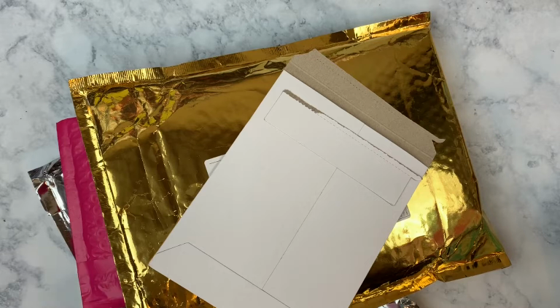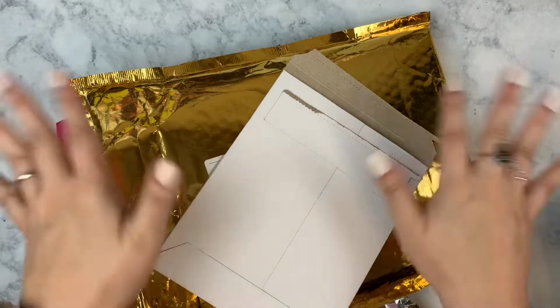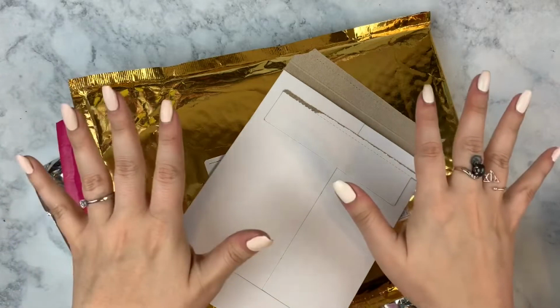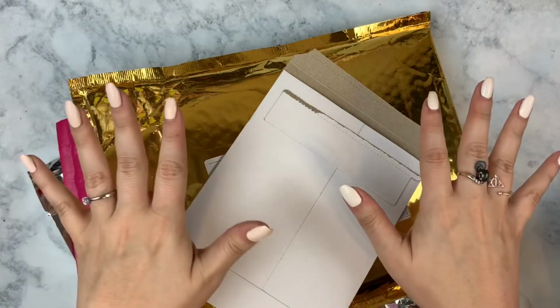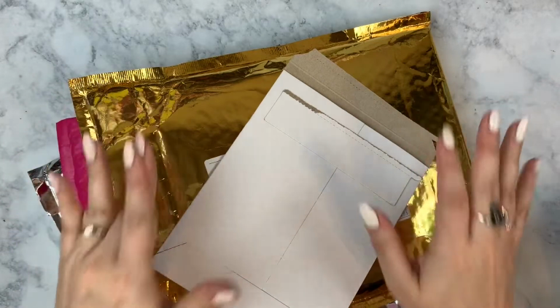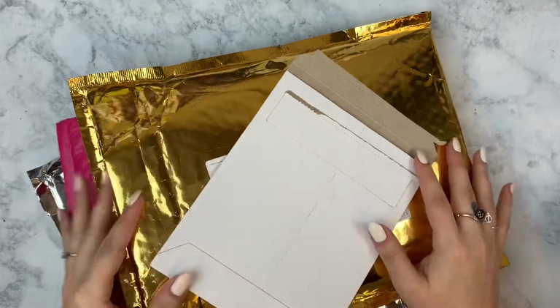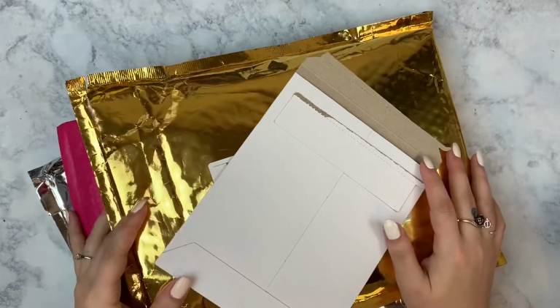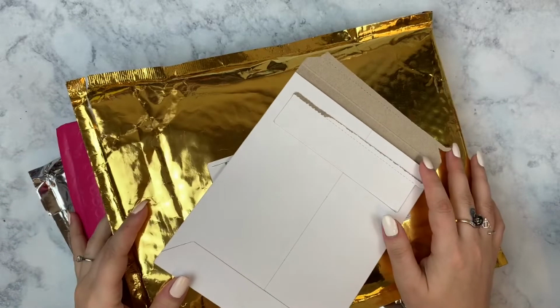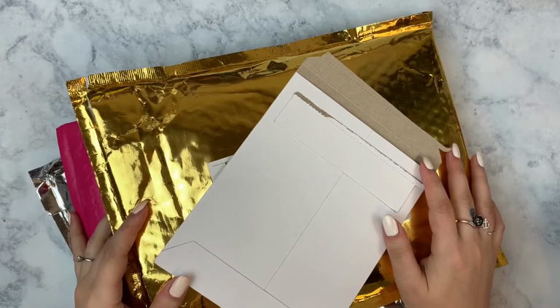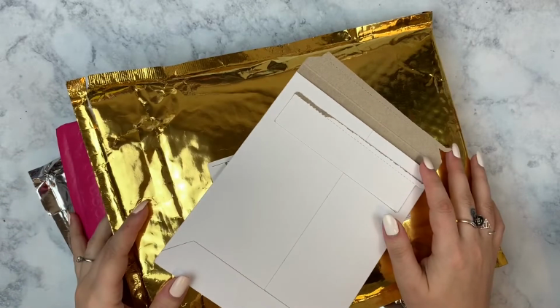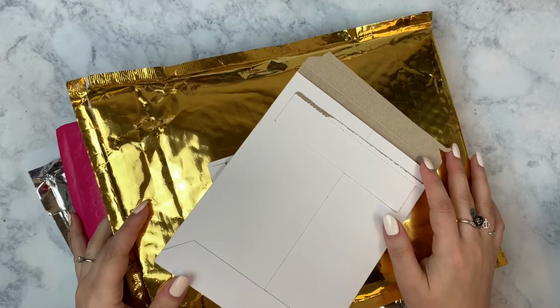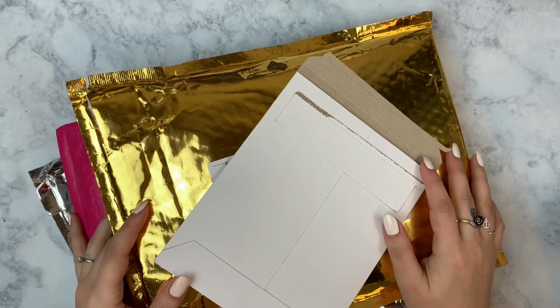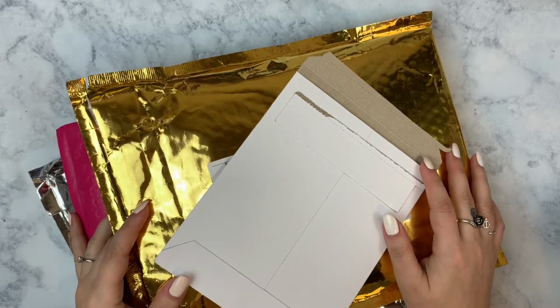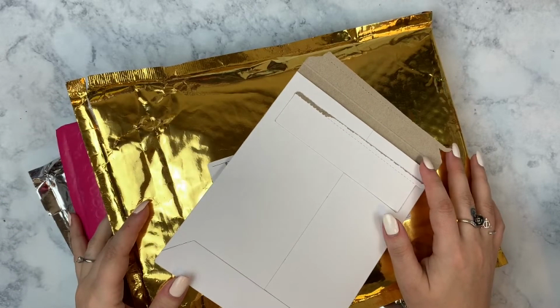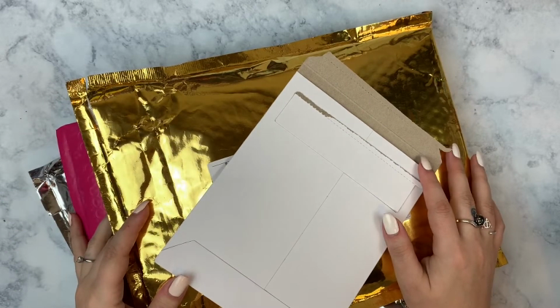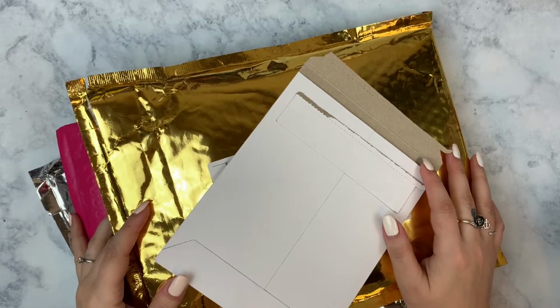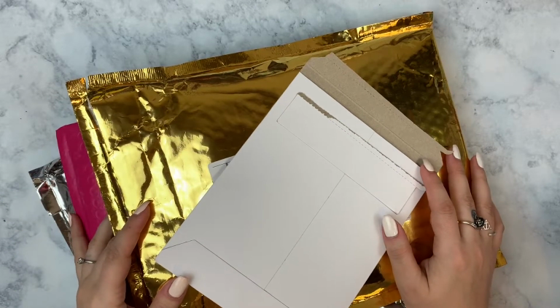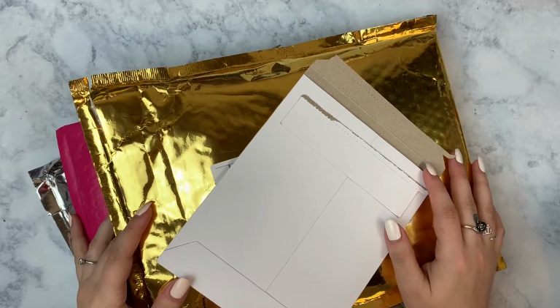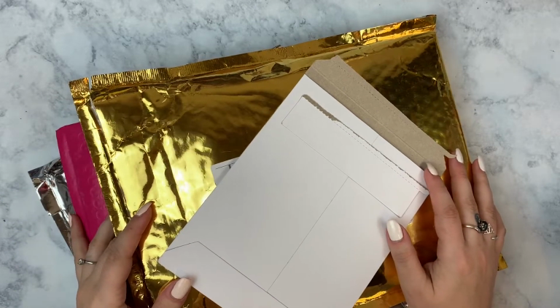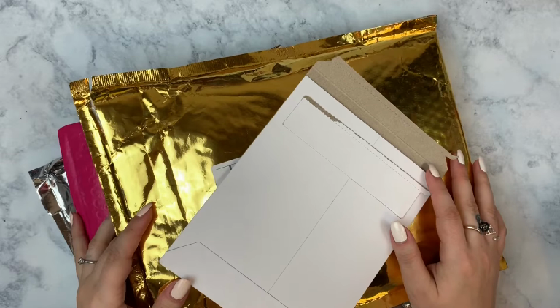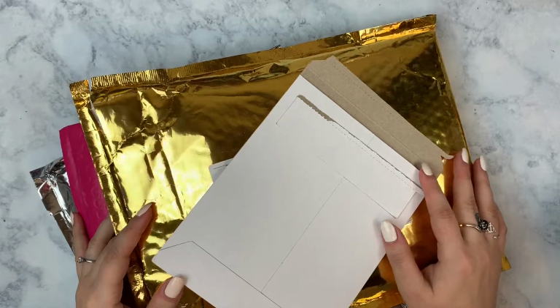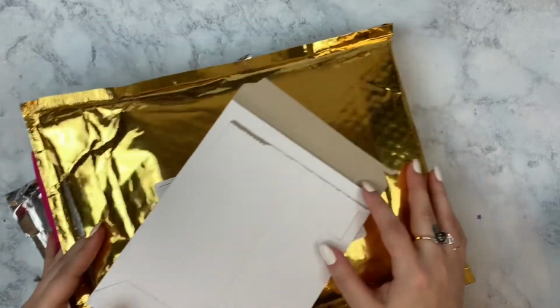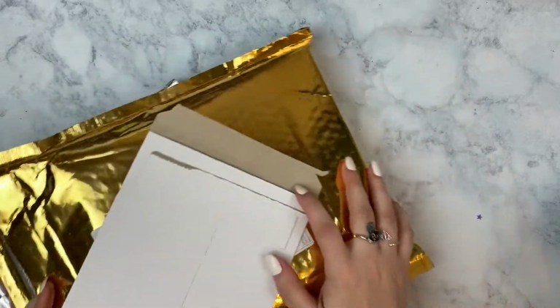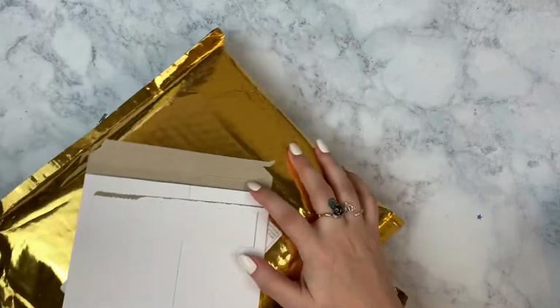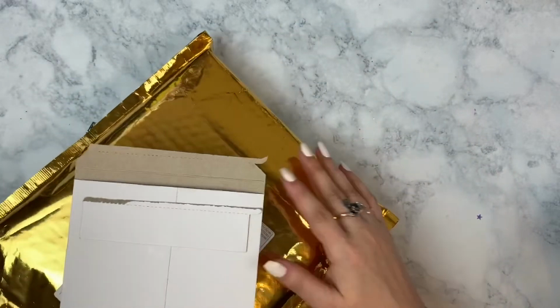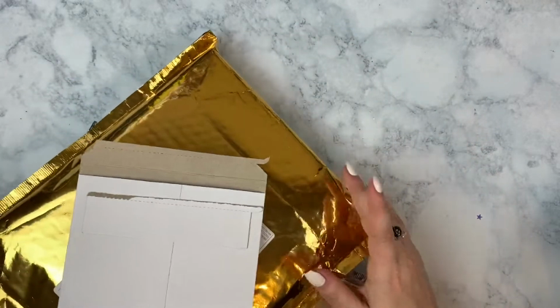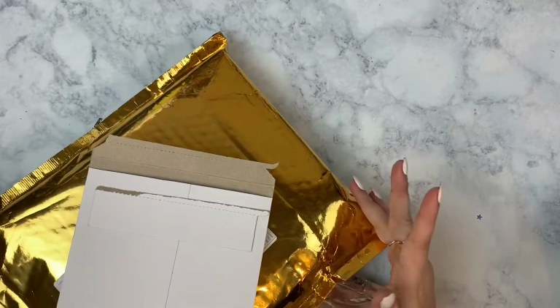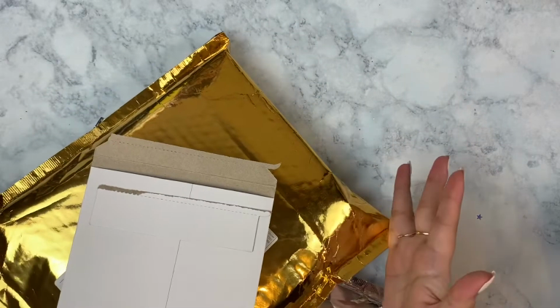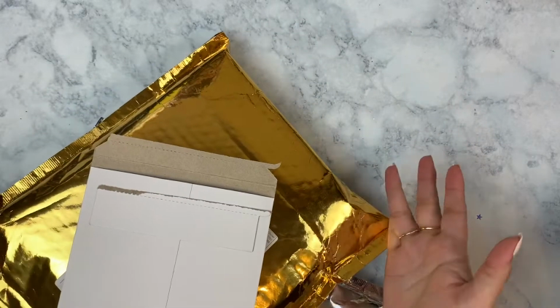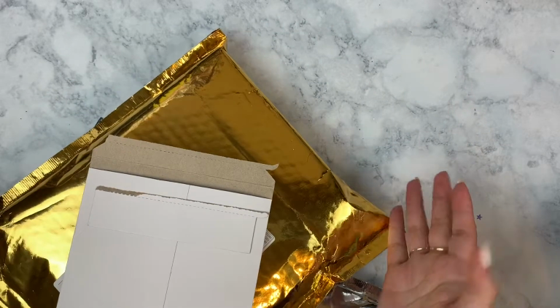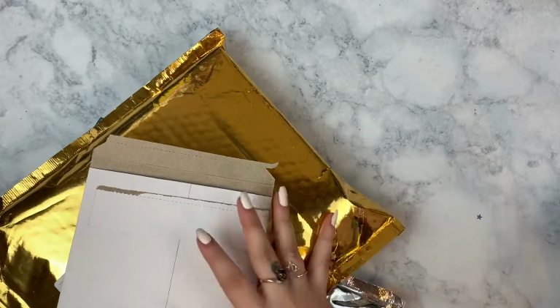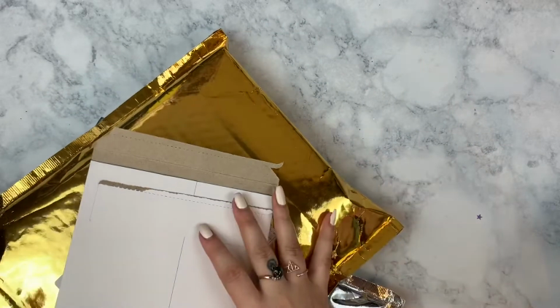Hey everyone! It's Lisa from Moon Prism Planner. Welcome back to my channel for another video, or welcome to my channel if you're new here. Either way, thank you for clicking and watching.